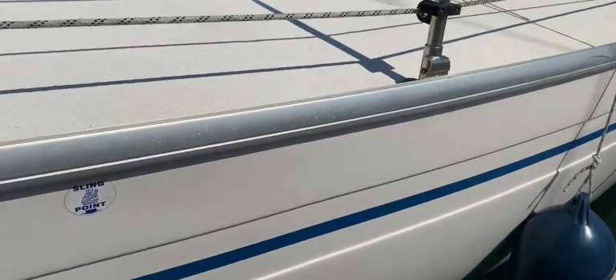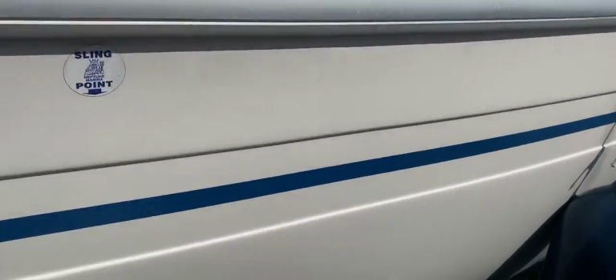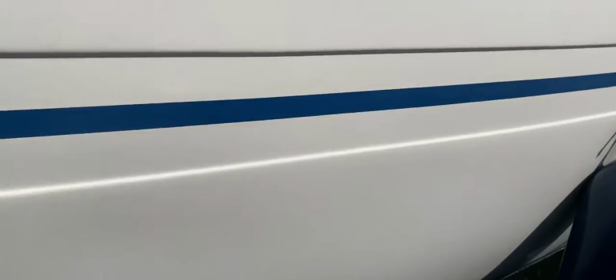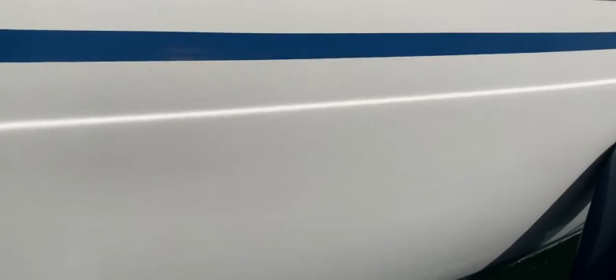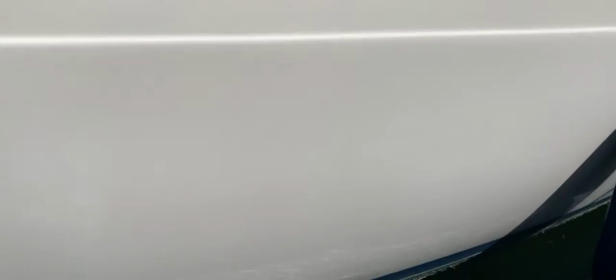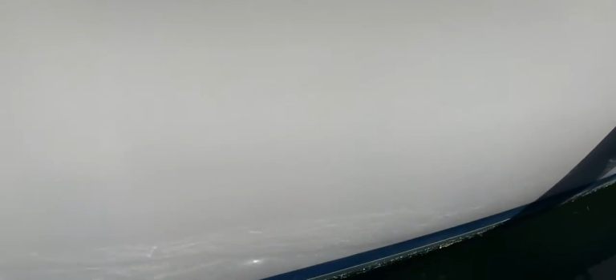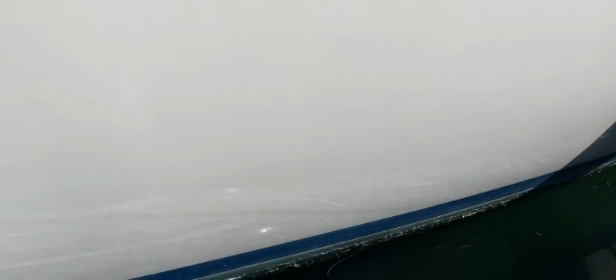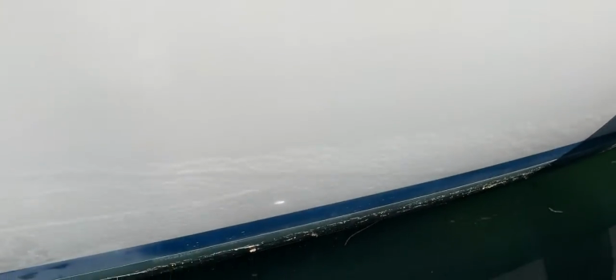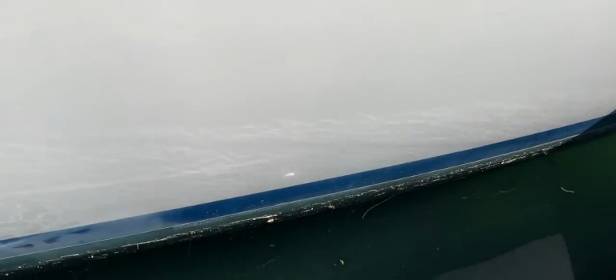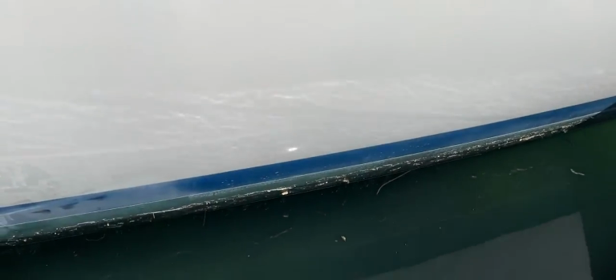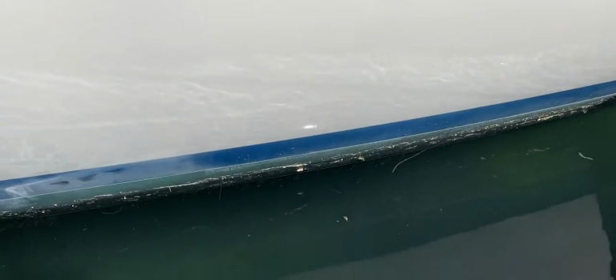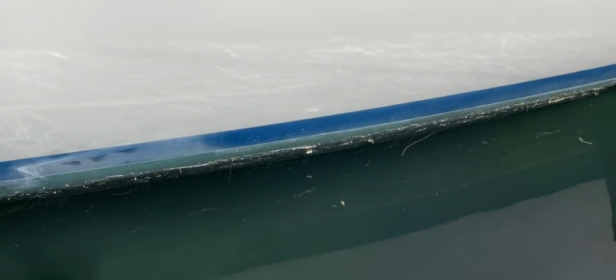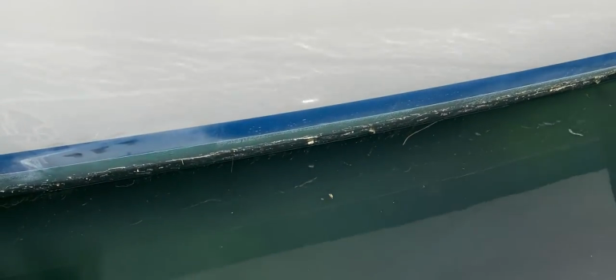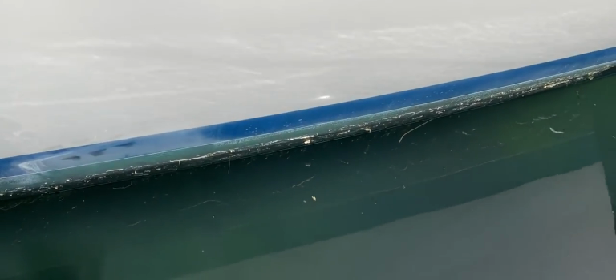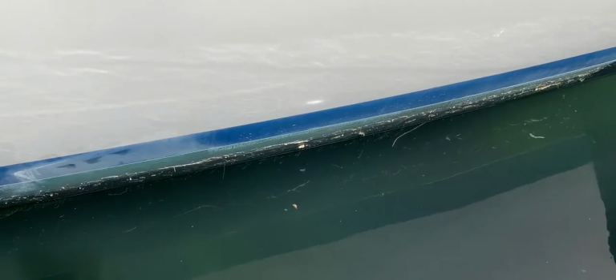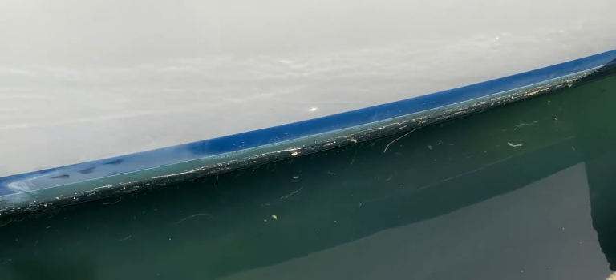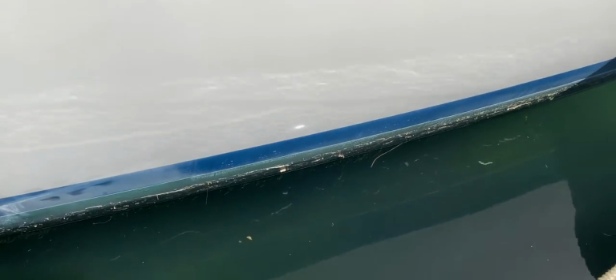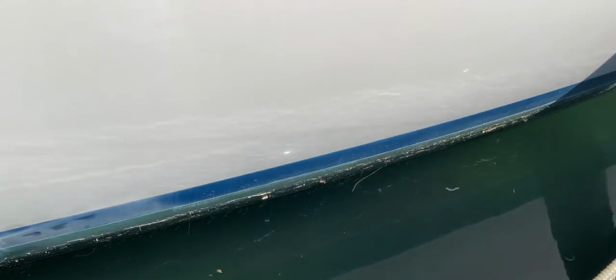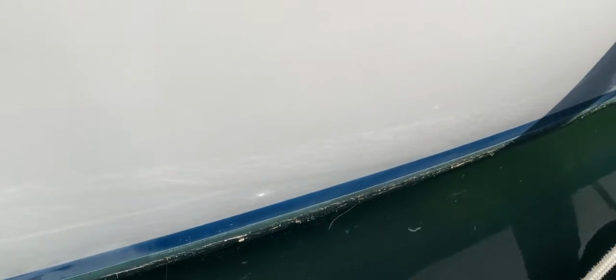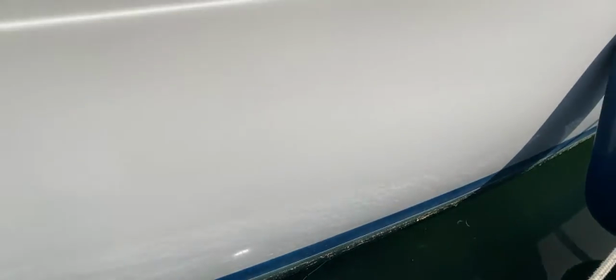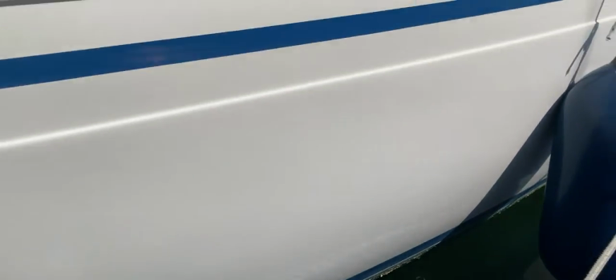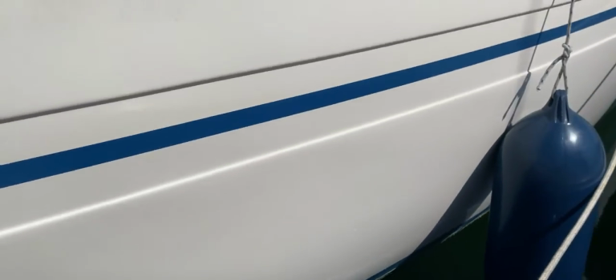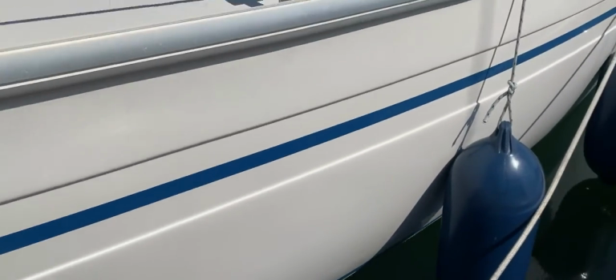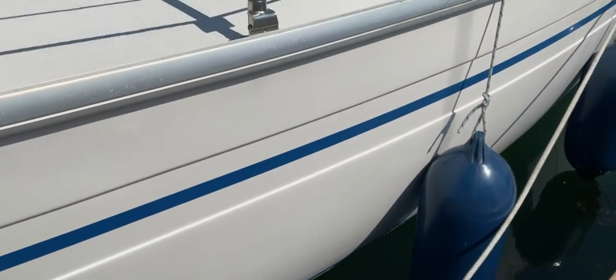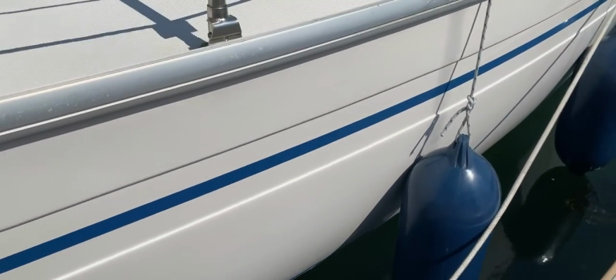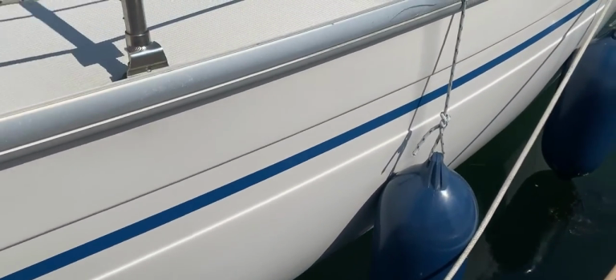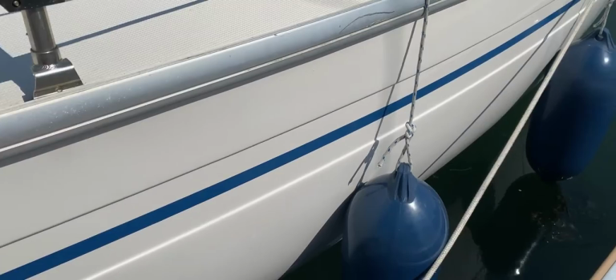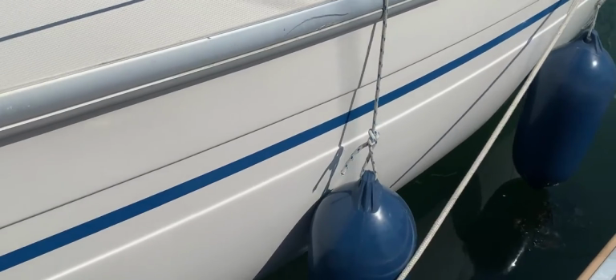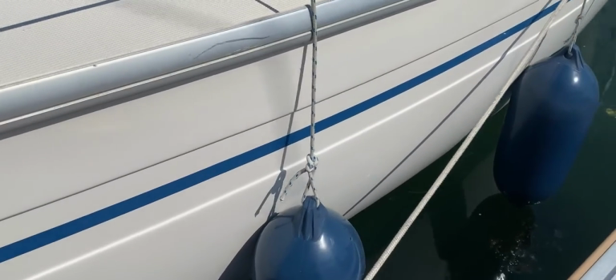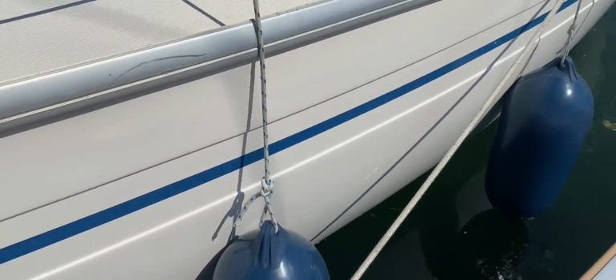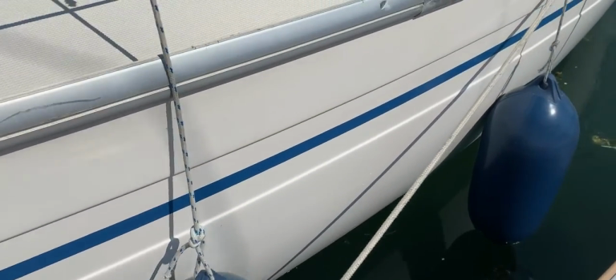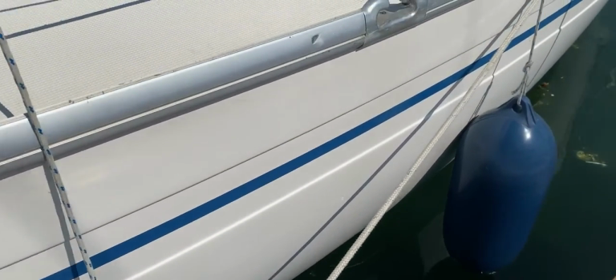If I just kneel down and have a much closer look — there you can see down at the waterline — just a few fronds which will drop off of the copper coat, but all looking really good. One or two marks on the tow rail there but nothing really to worry about.